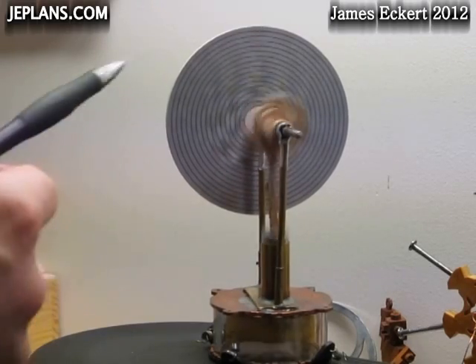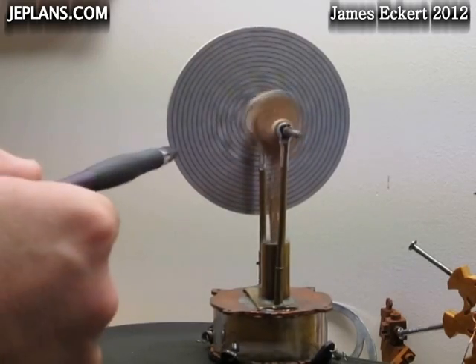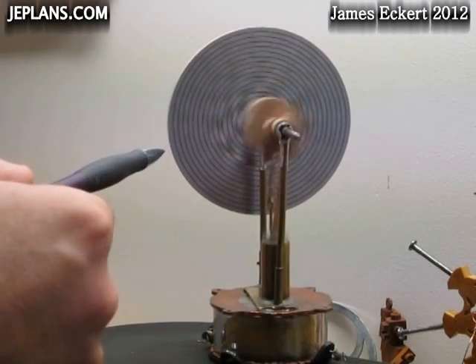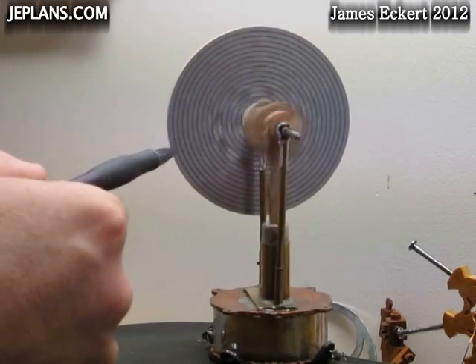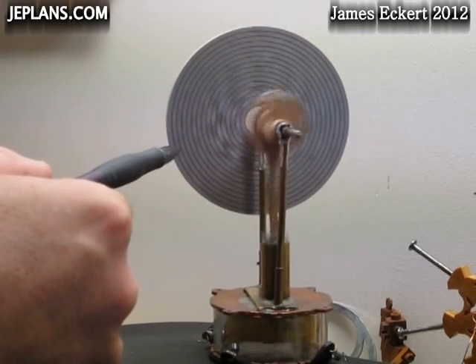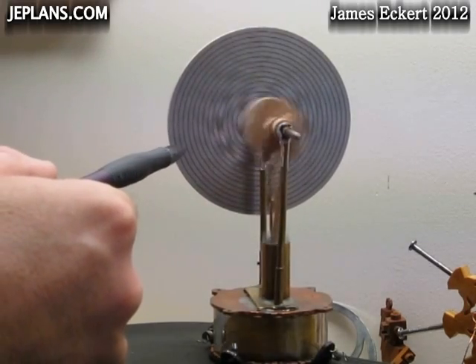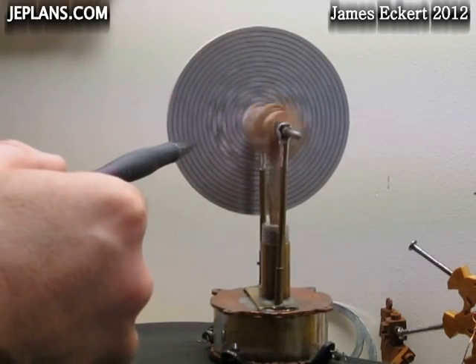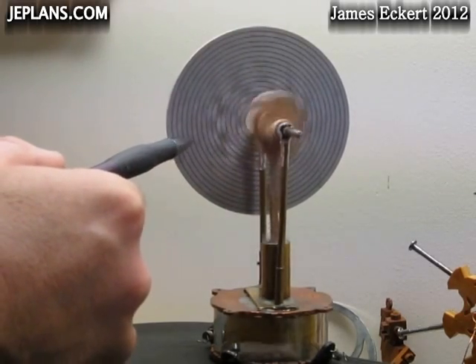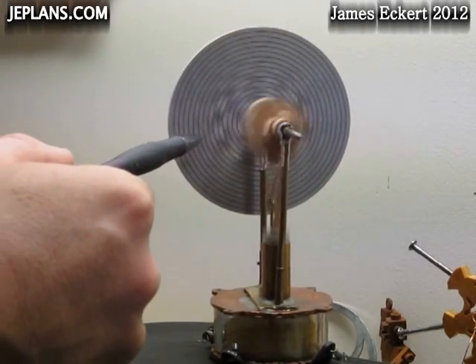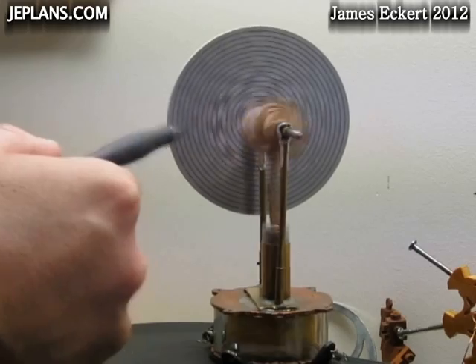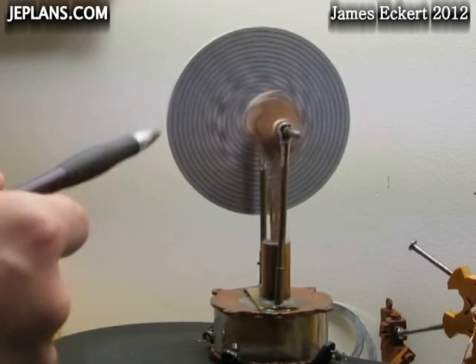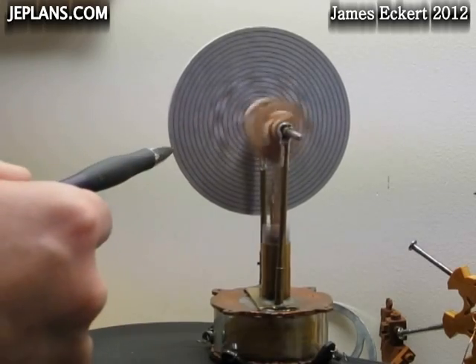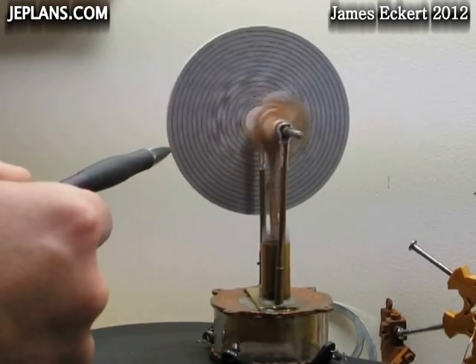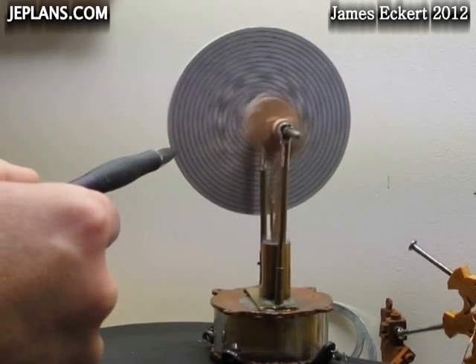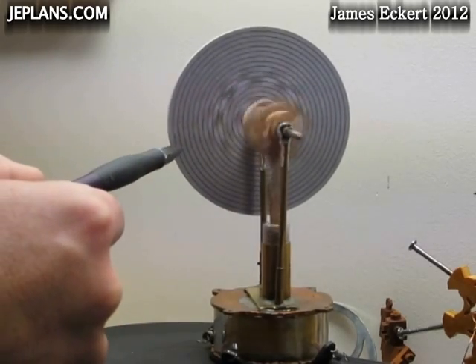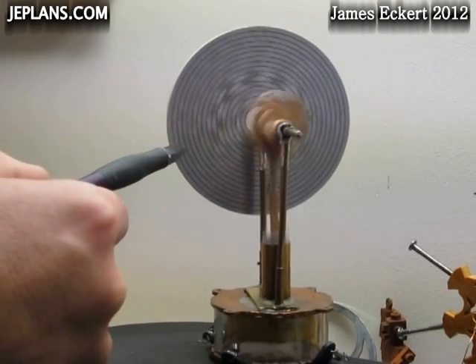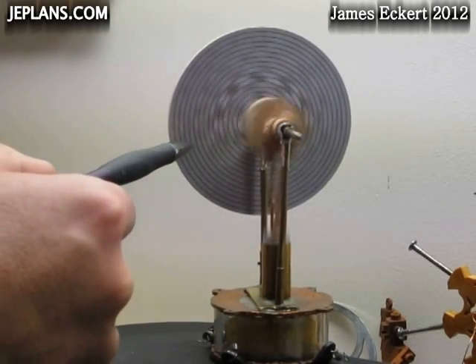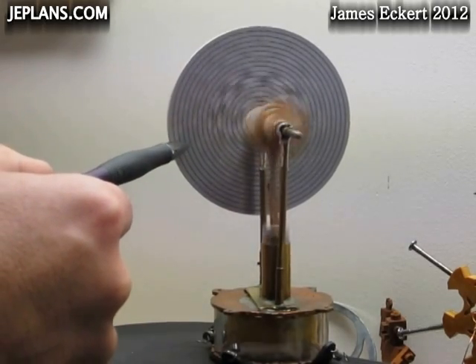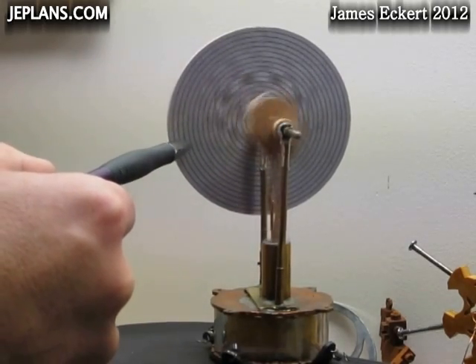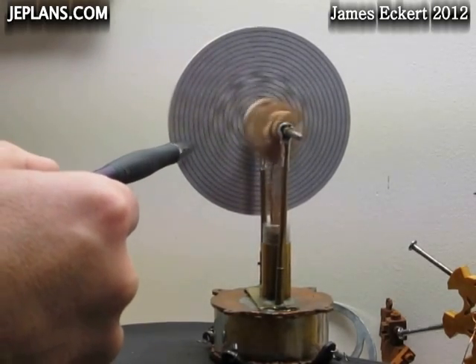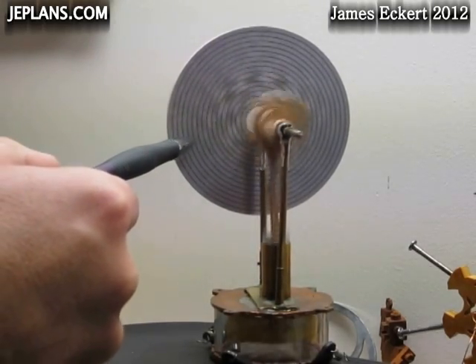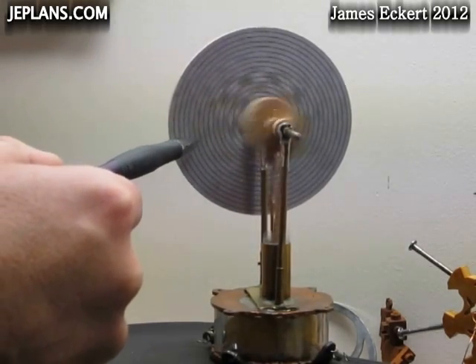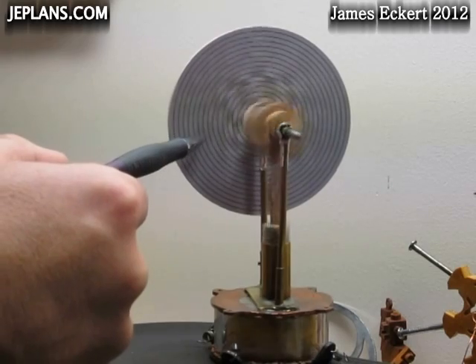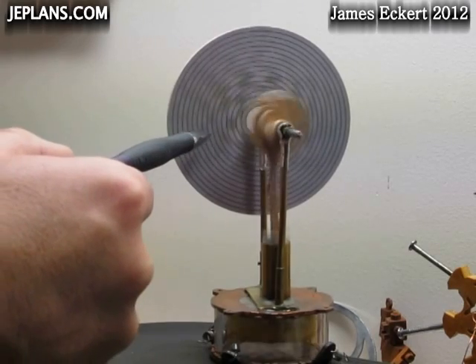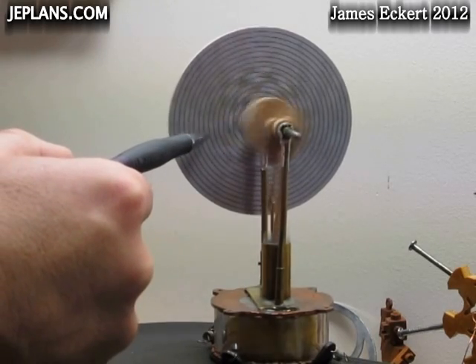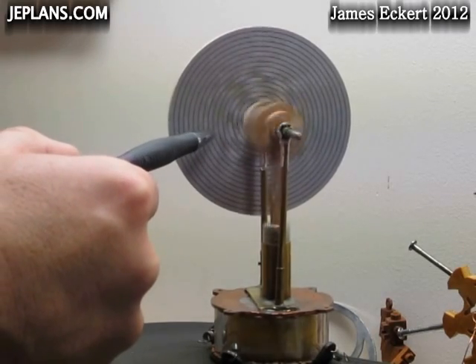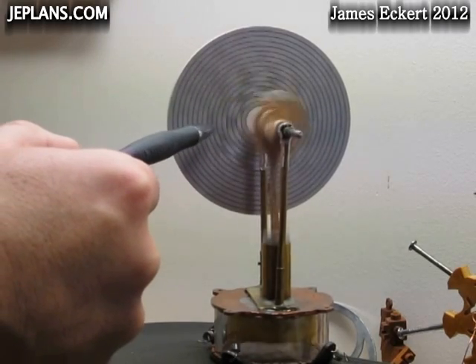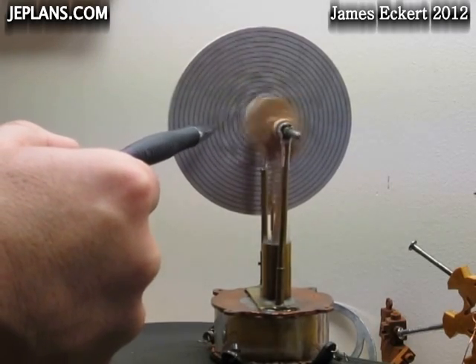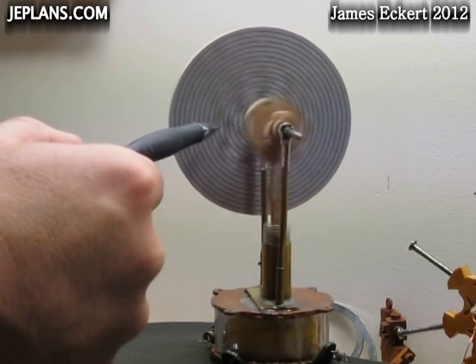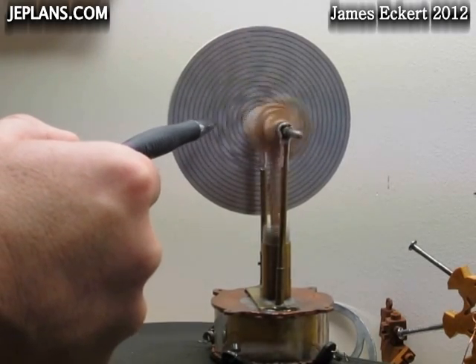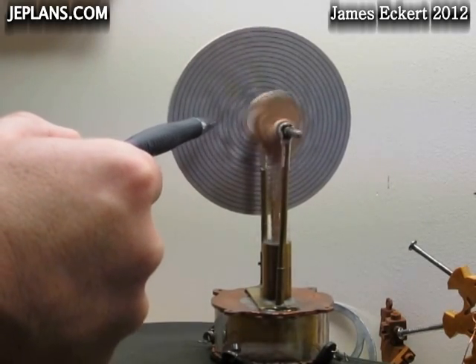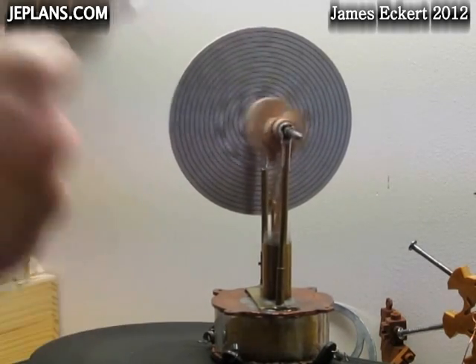Alright, counting the rings: 1, 2, 3, 4, 5, 6... 1, 2, 3, 4, 5, 6, 7, 8, 9, 10, 11, 12.